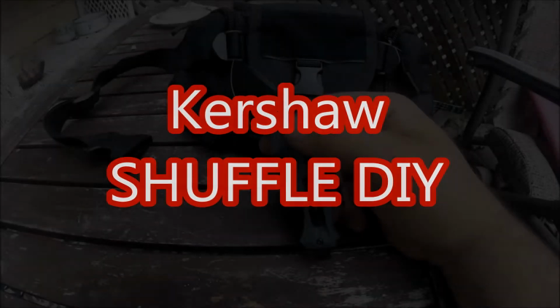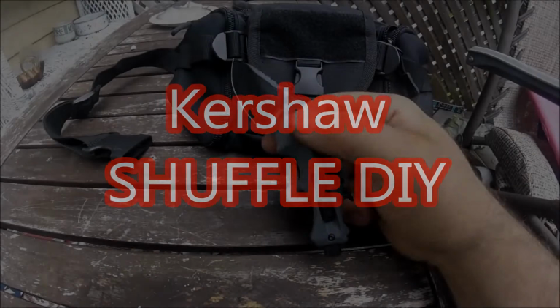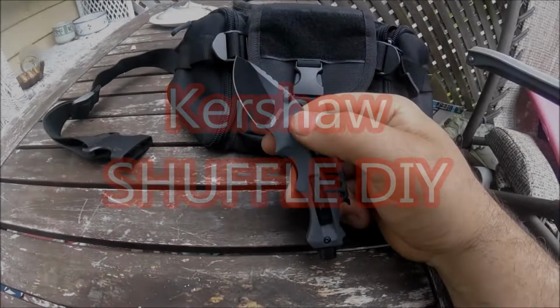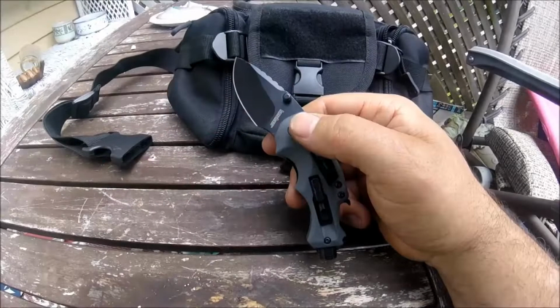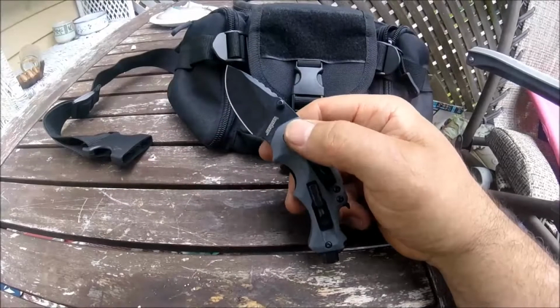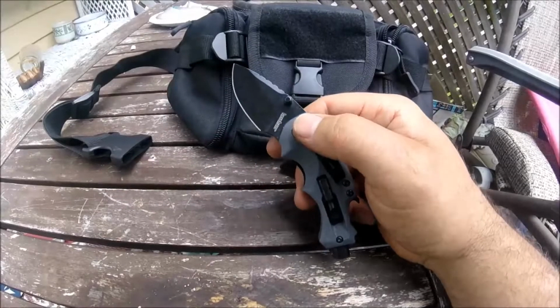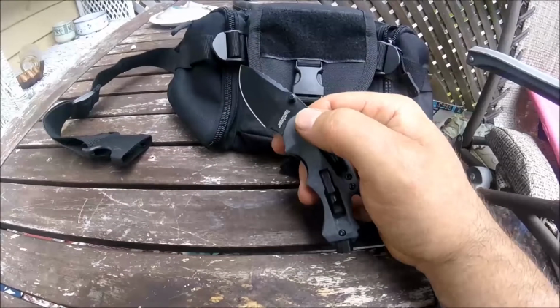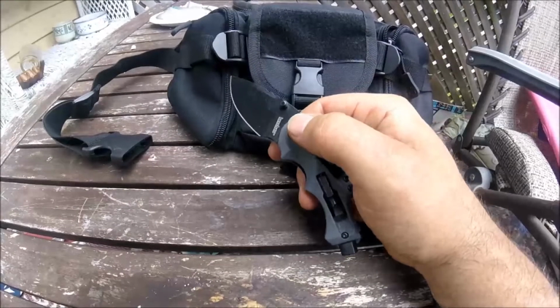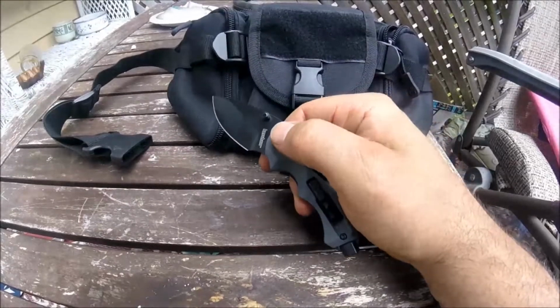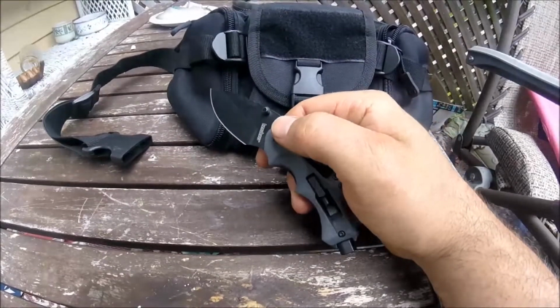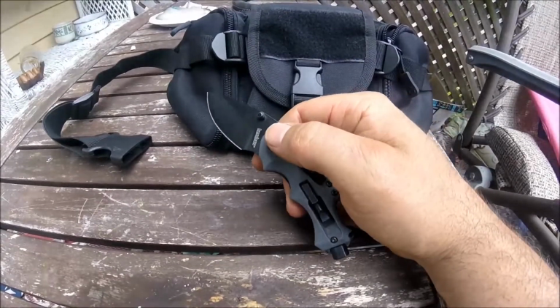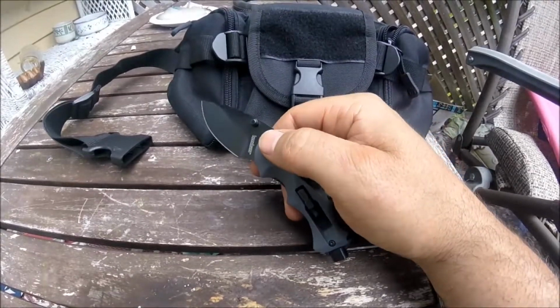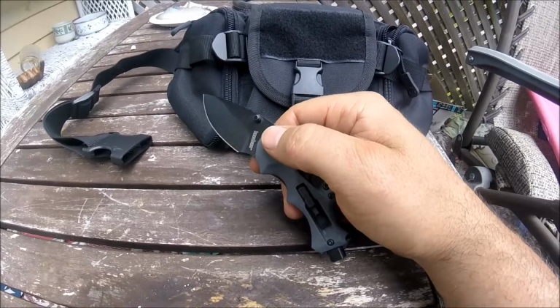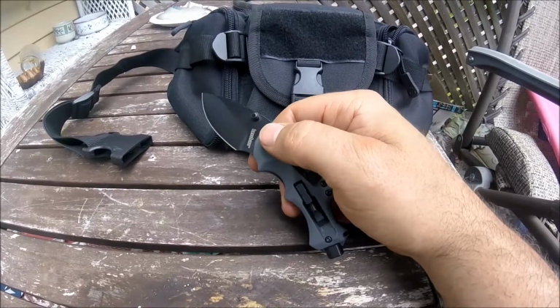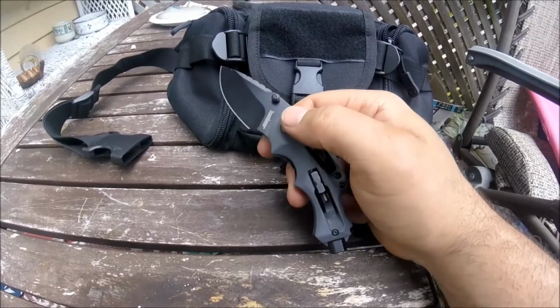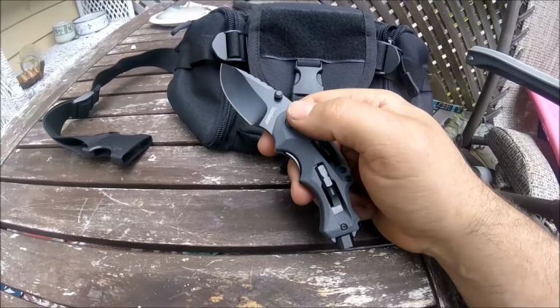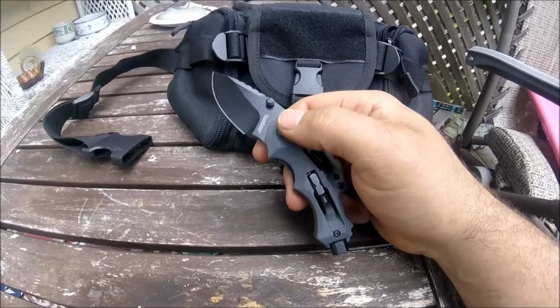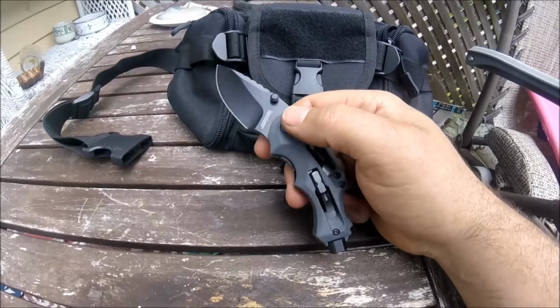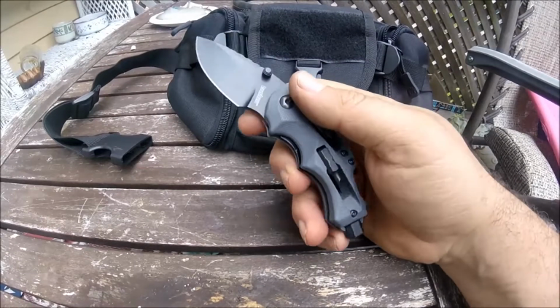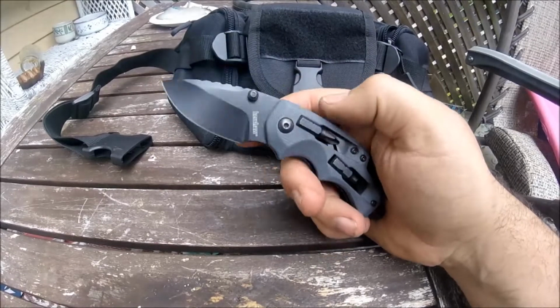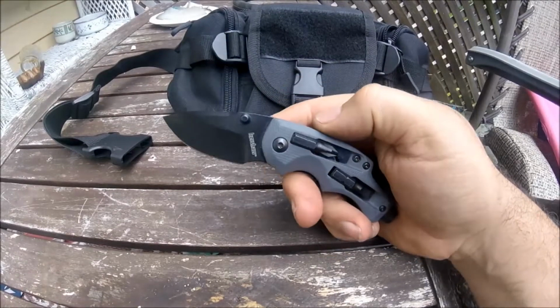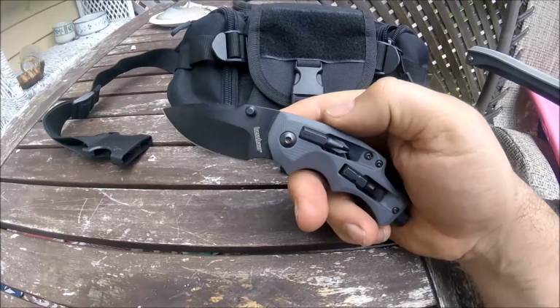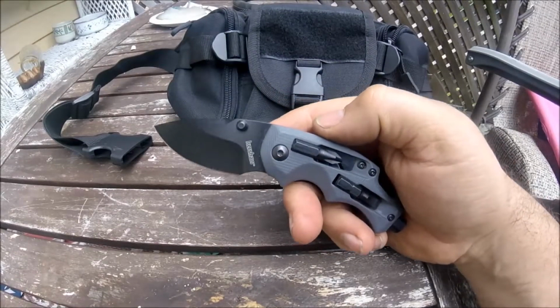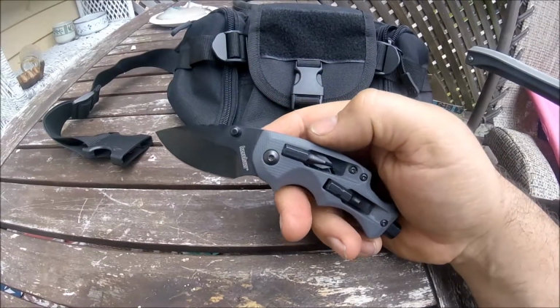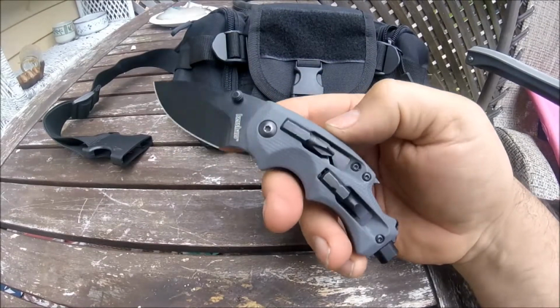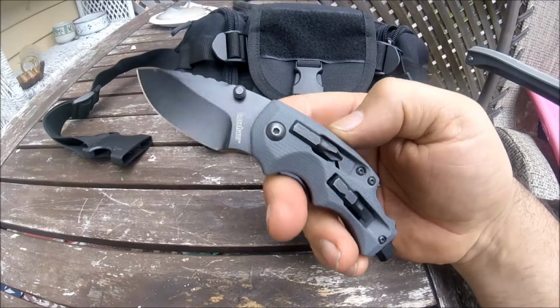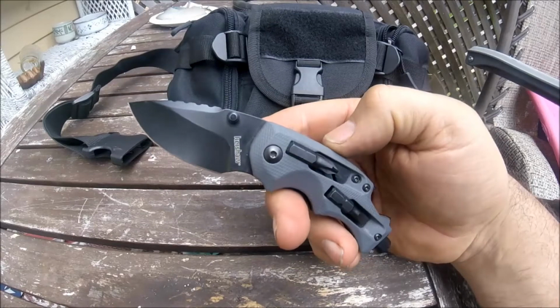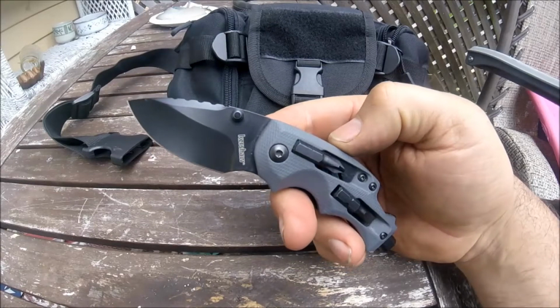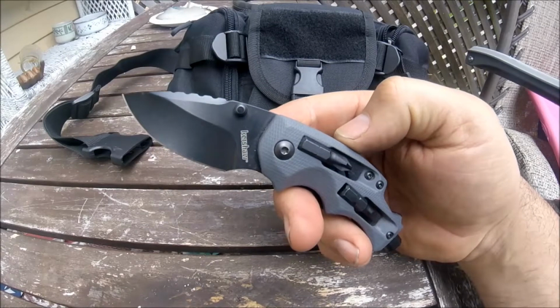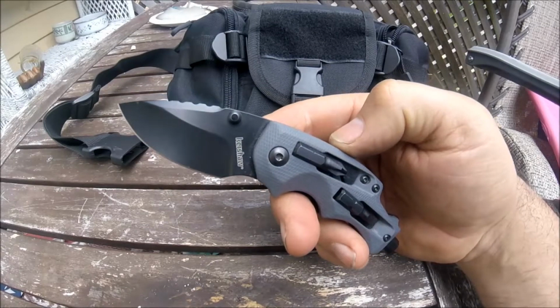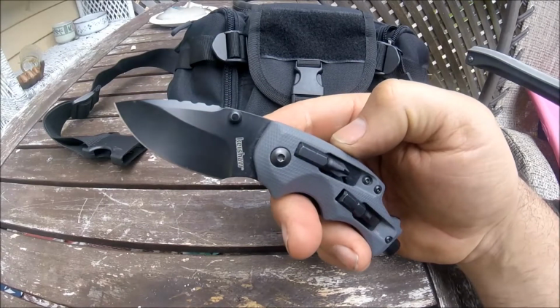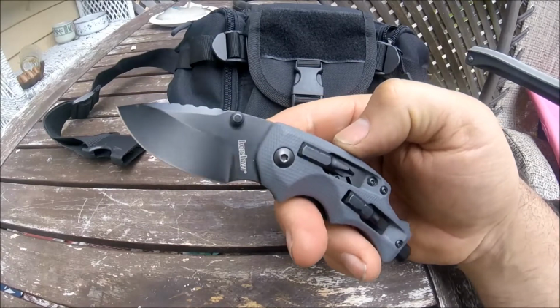Hey, what's up everybody, this is JohnFaceMoto coming at you today with another knife review. Today's knife is from Kershaw — it is the Shuffle DIY, model number 8720X.